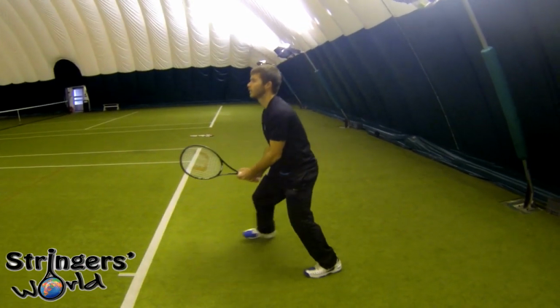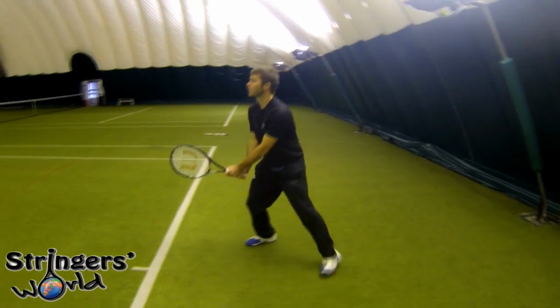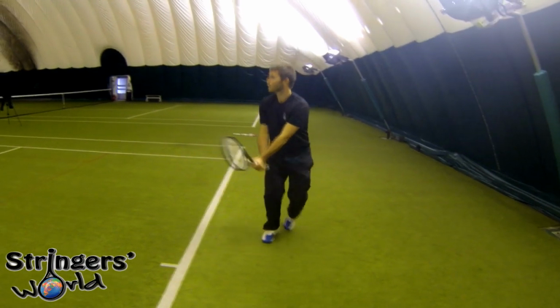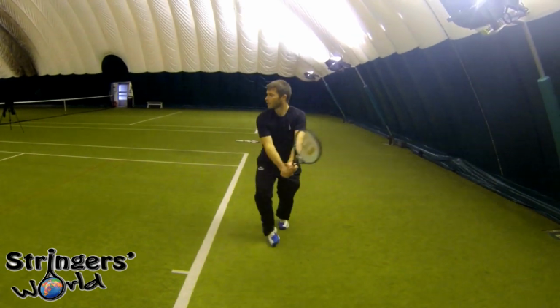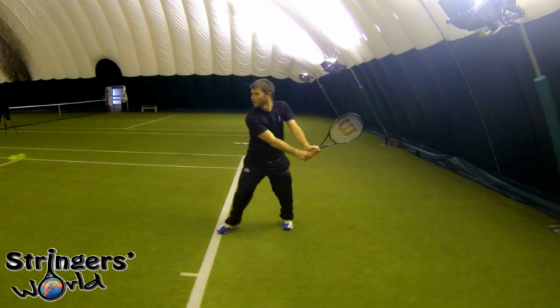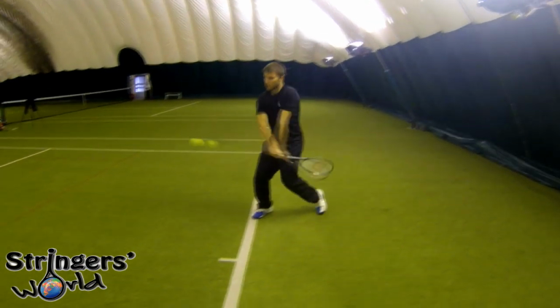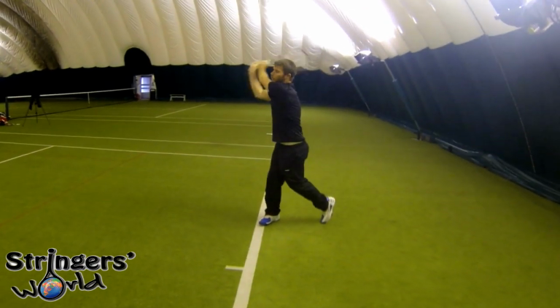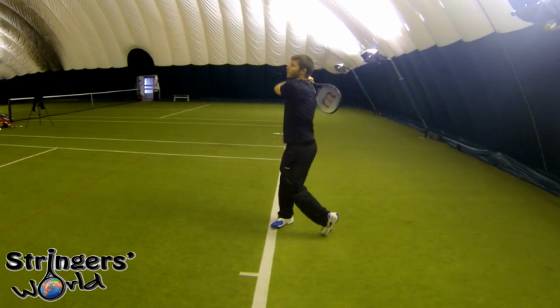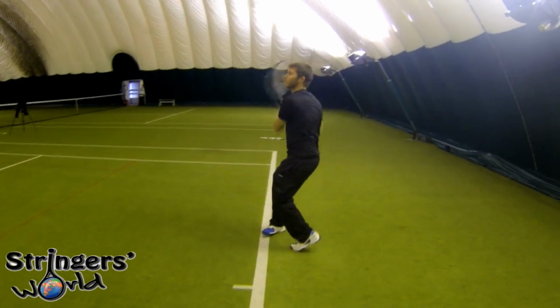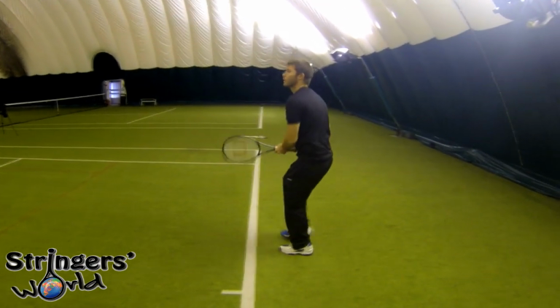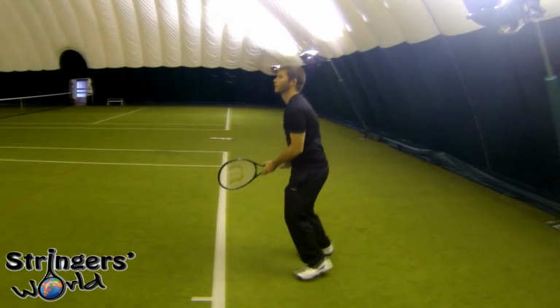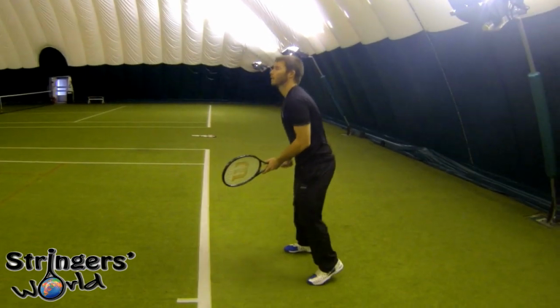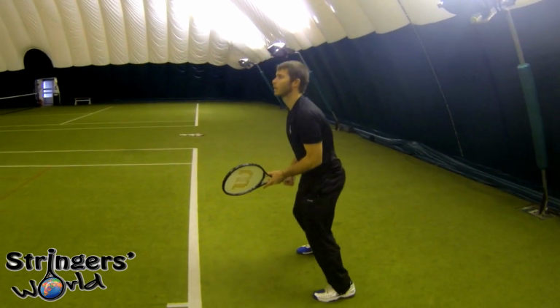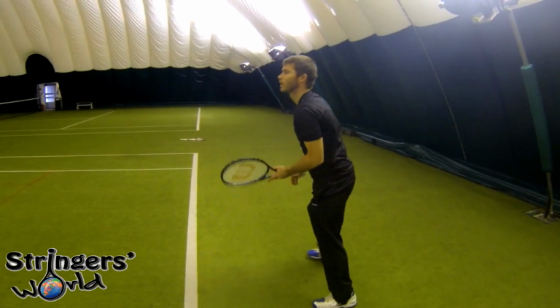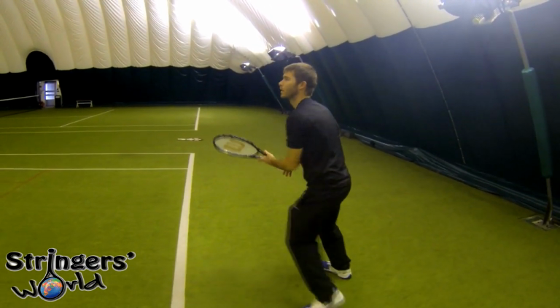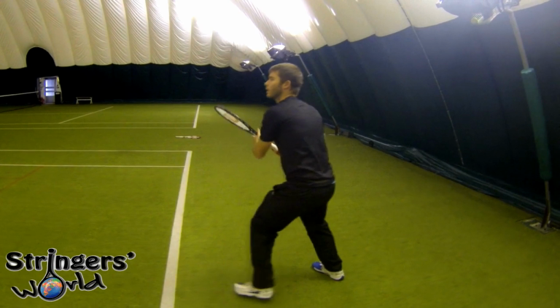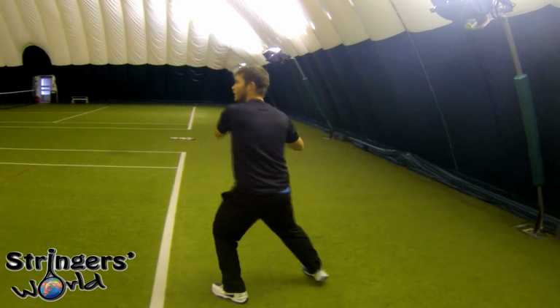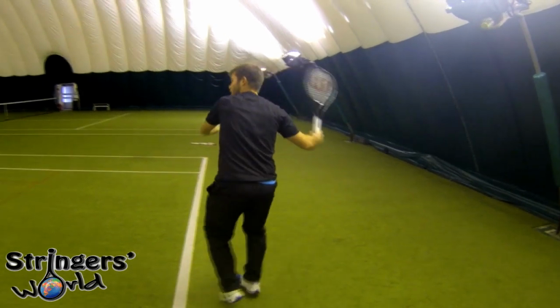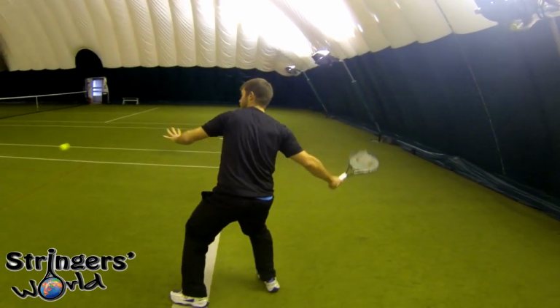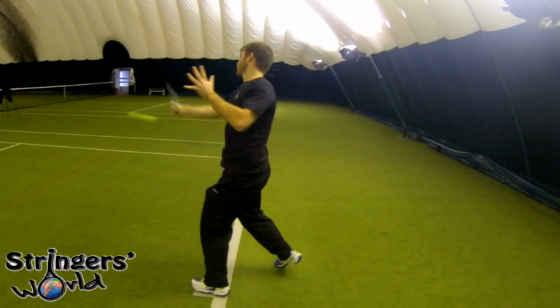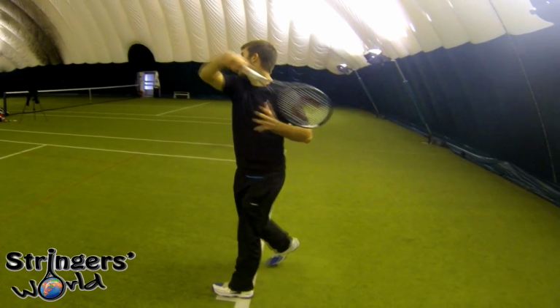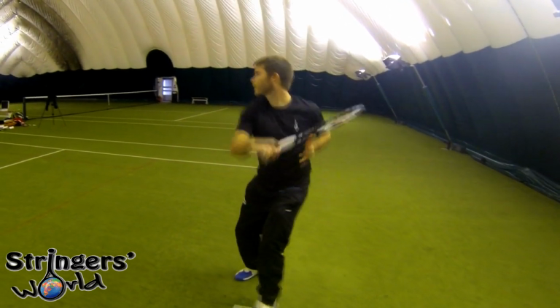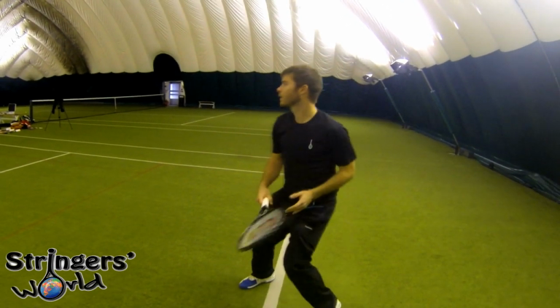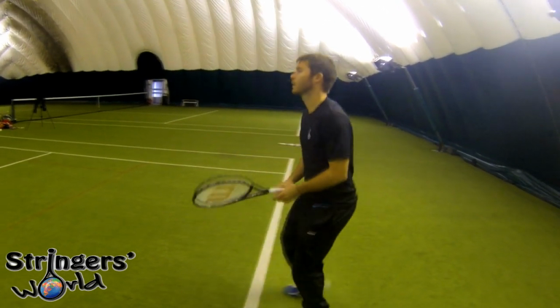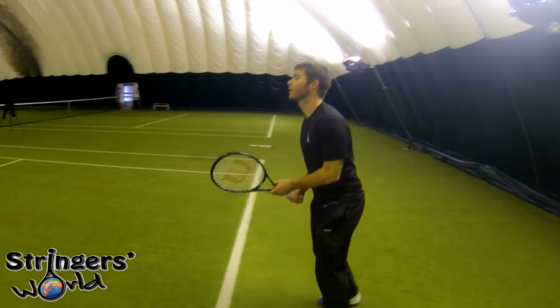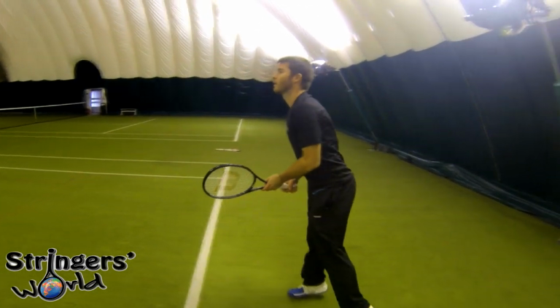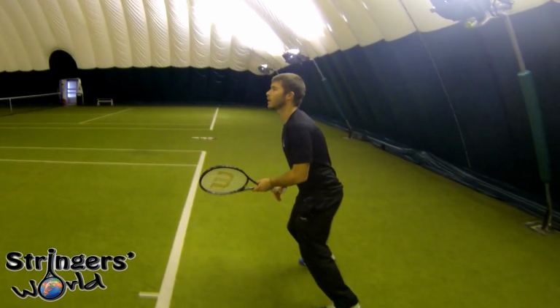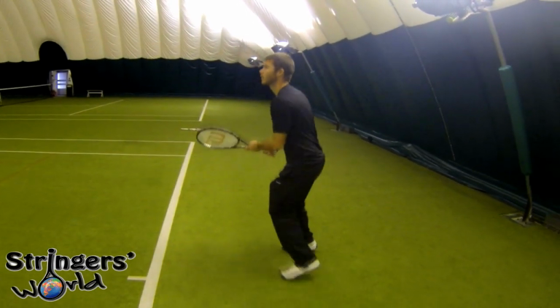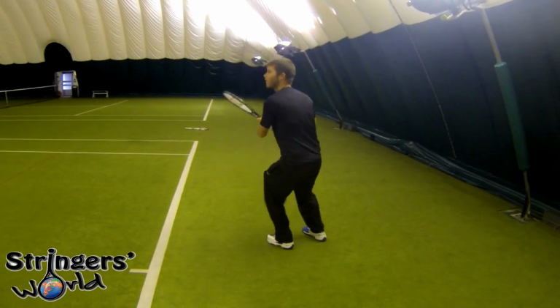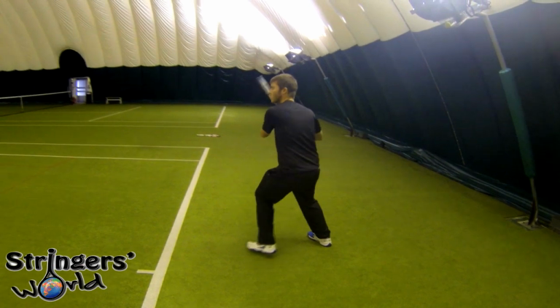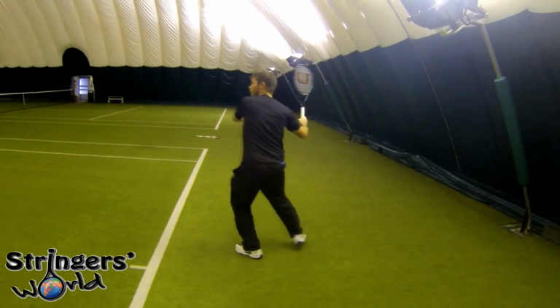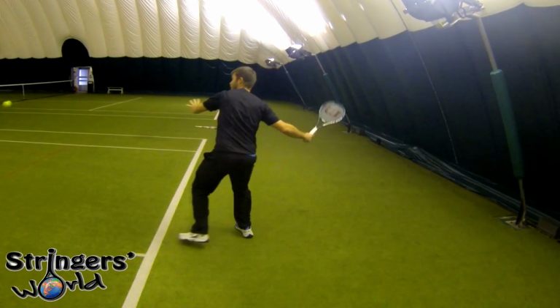When I was playing with this from the baseline, I found that, as expected, I'd be hitting loads of topspin, and the ball's coming off the racket quite a bit higher than the regular Blade. Therefore it's allowing me to hit higher over the net and have it kicking more as it bounces.